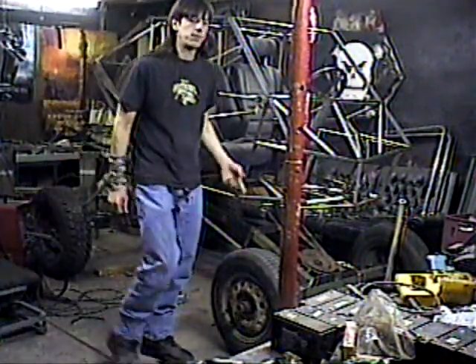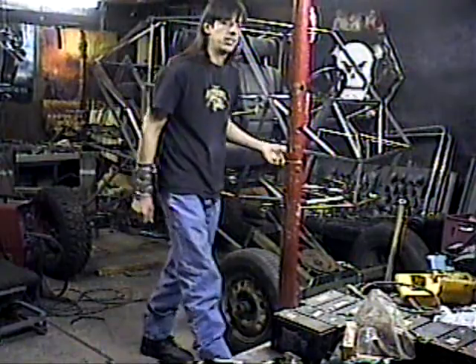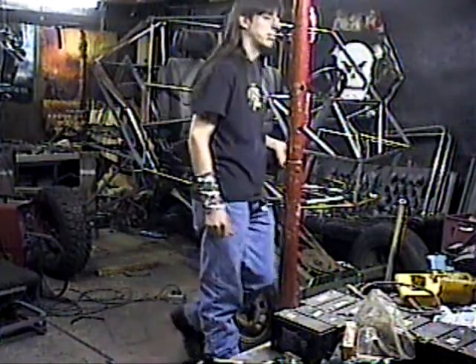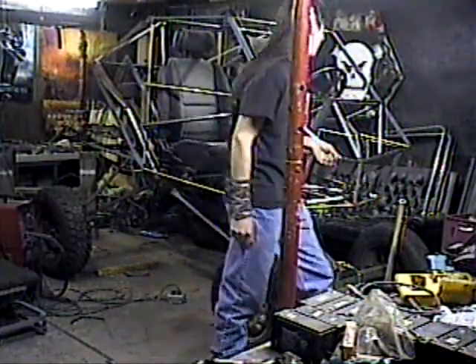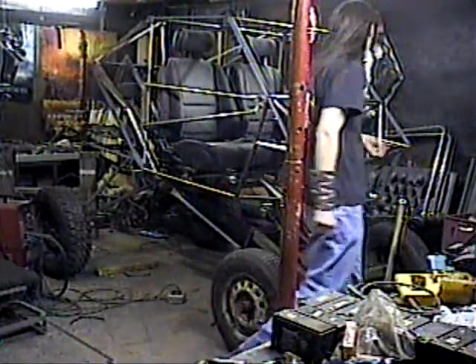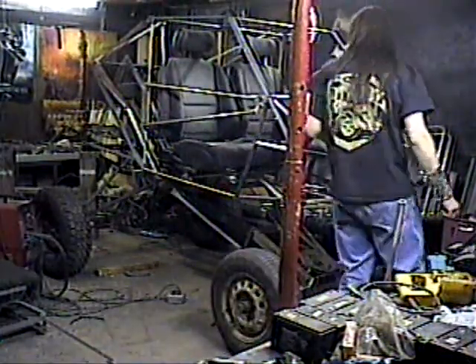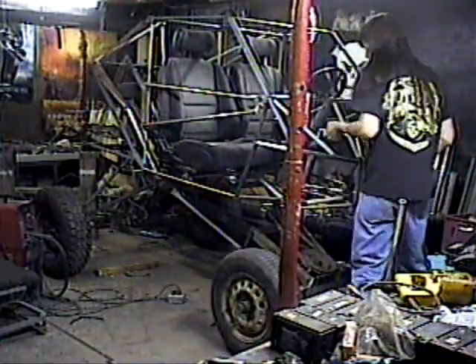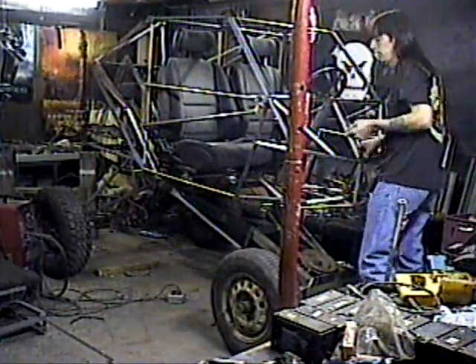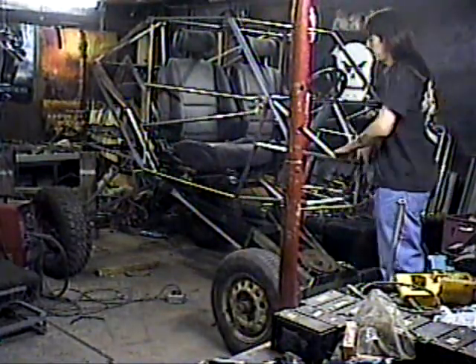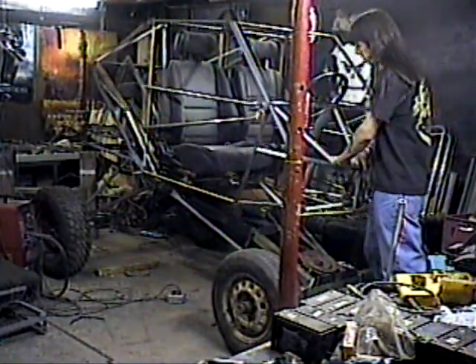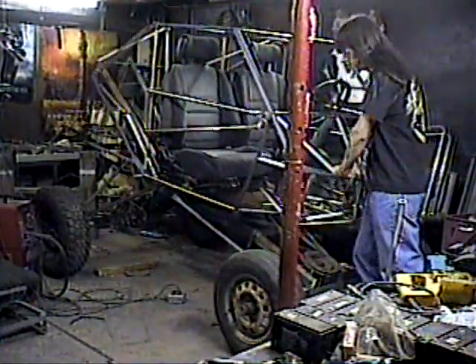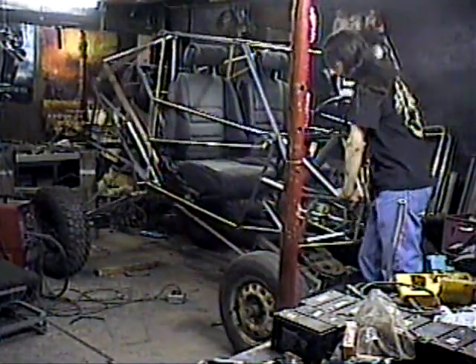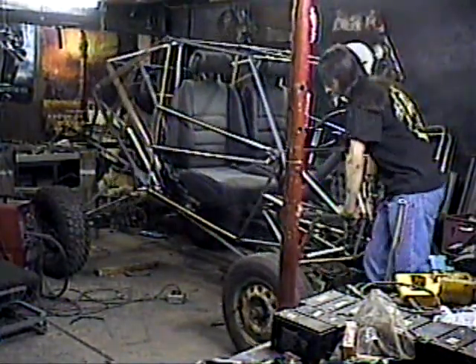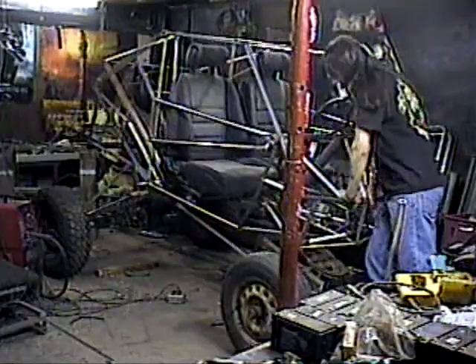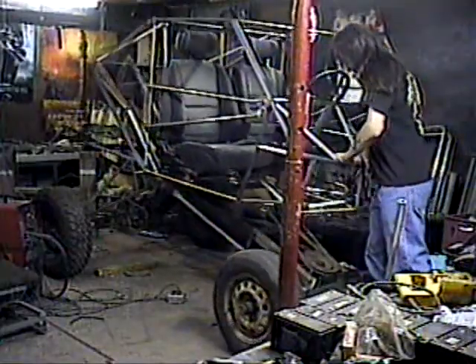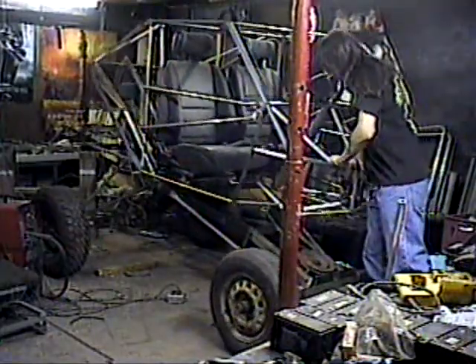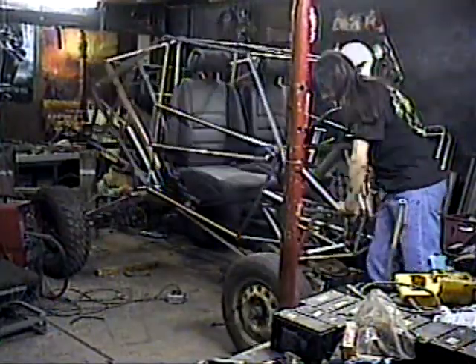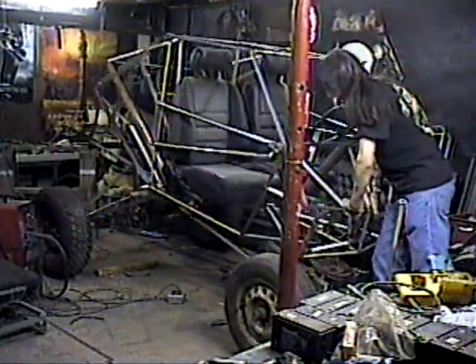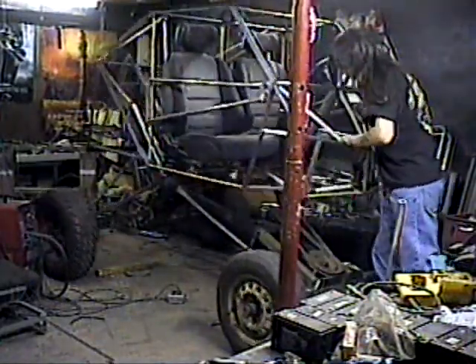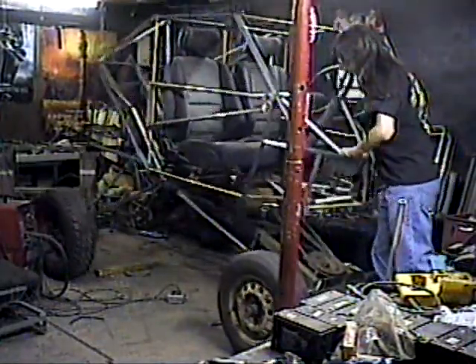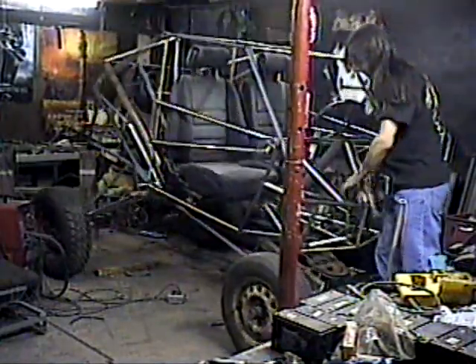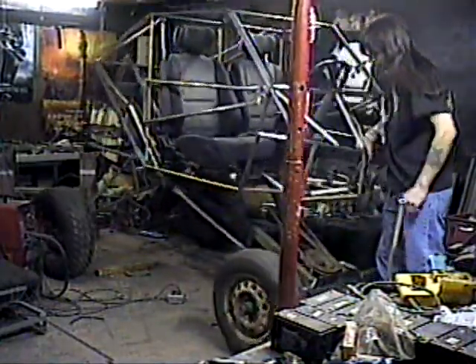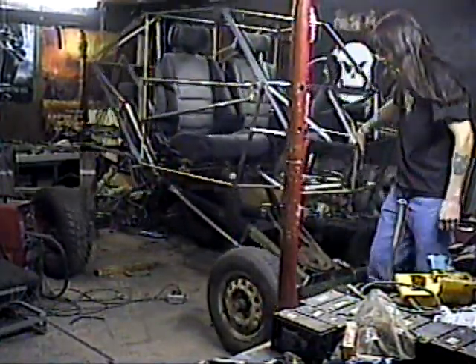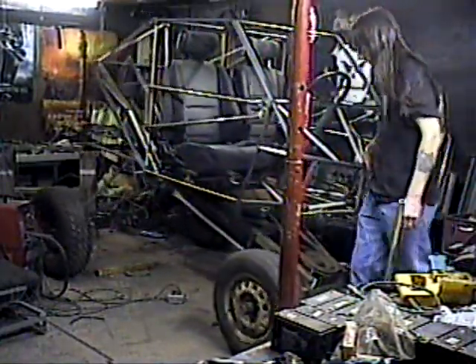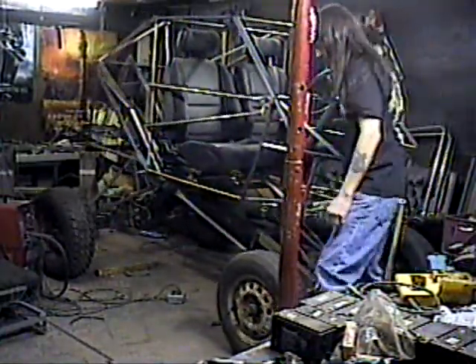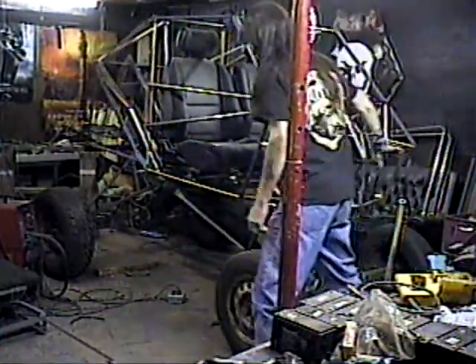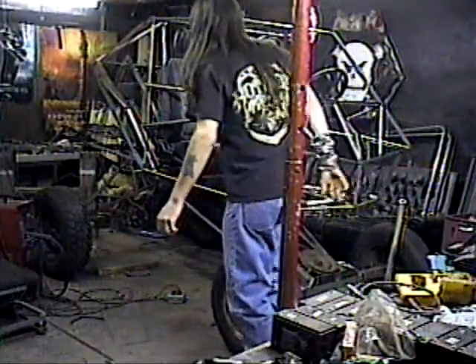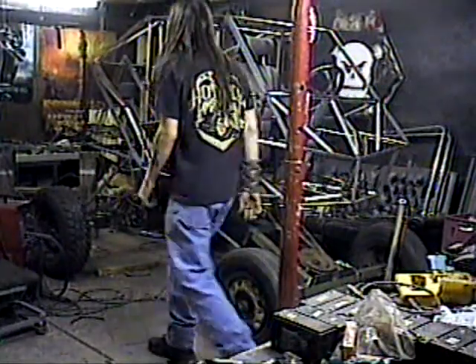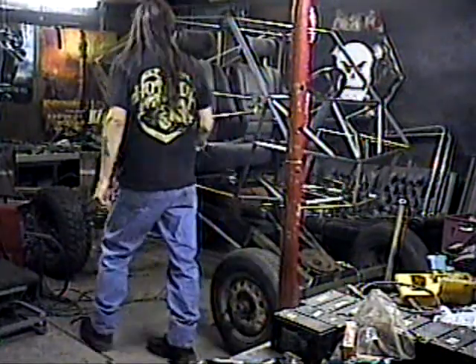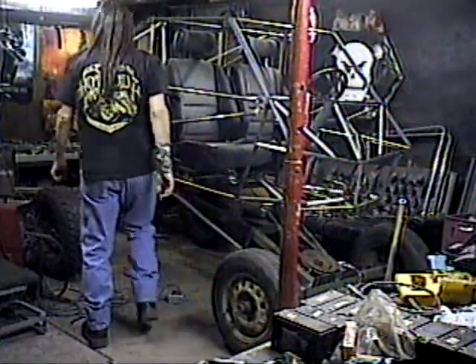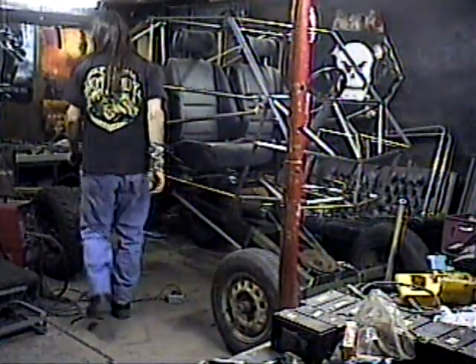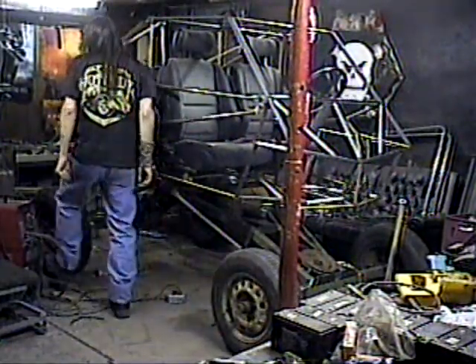It's got 15 inches of suspension travel in the front. I'll show it to you before I tighten the springs up. It's got 11 inches of travel in the back.